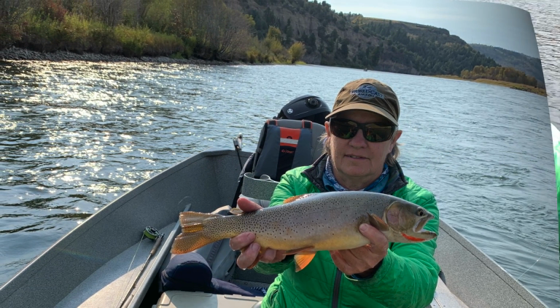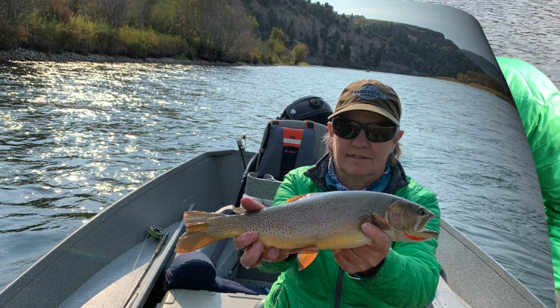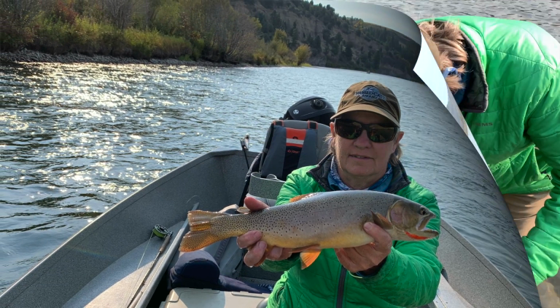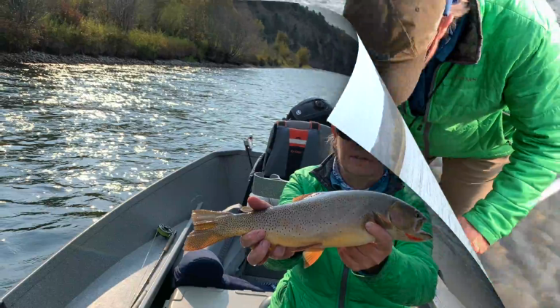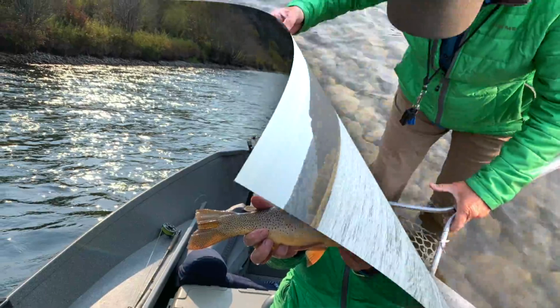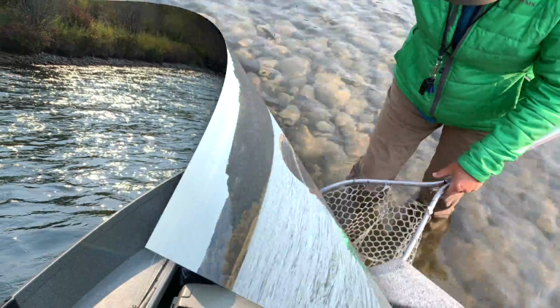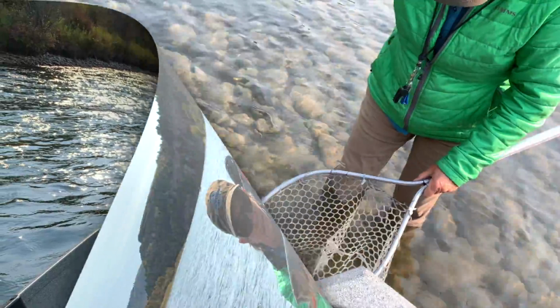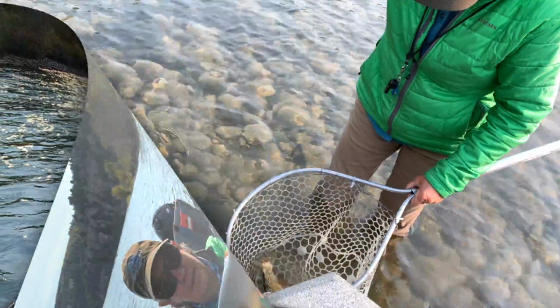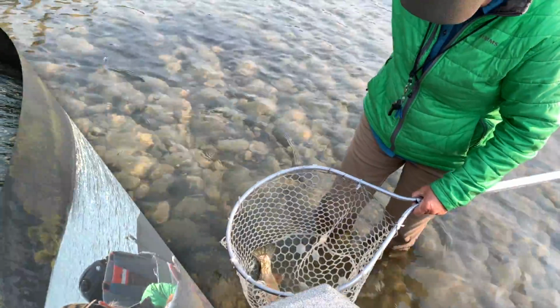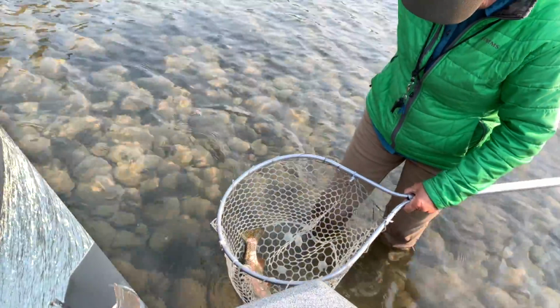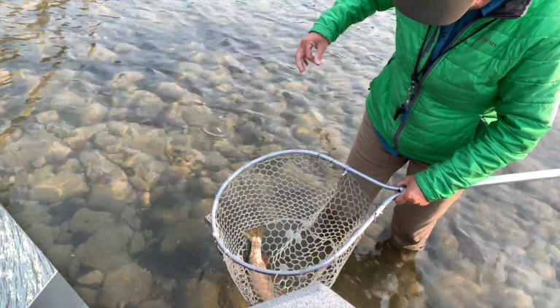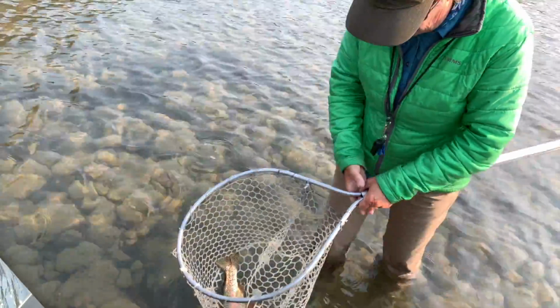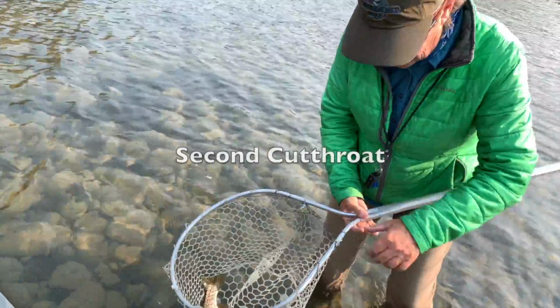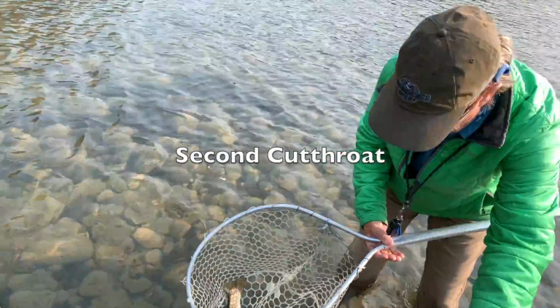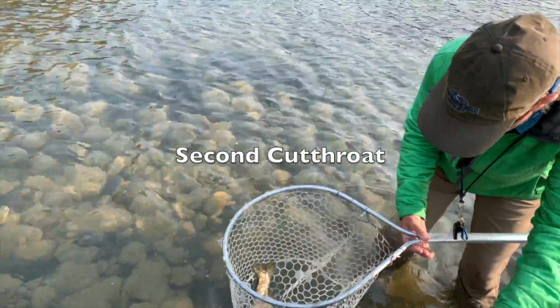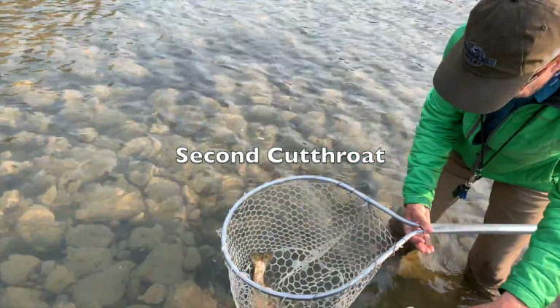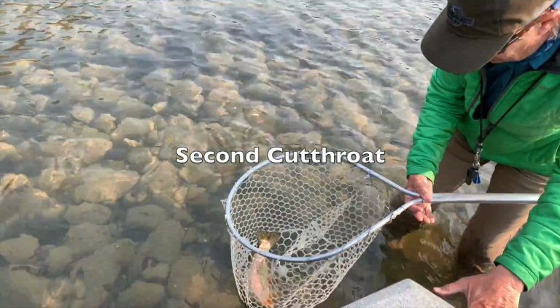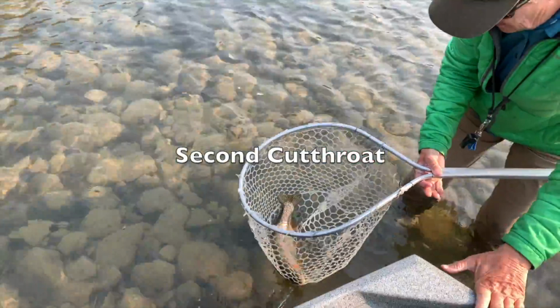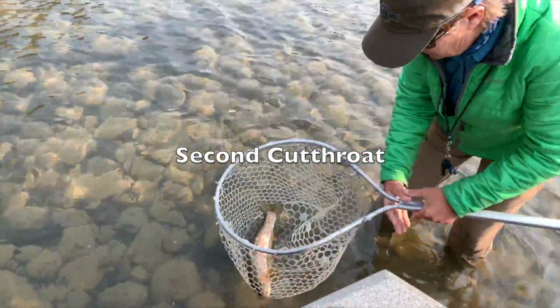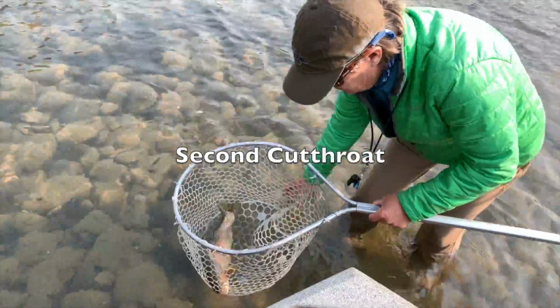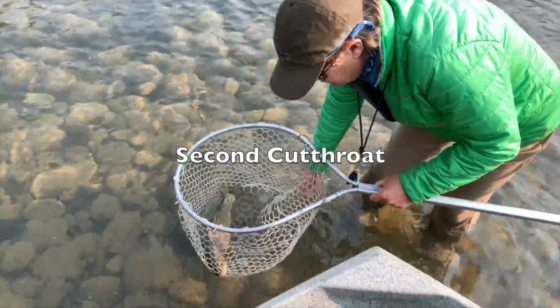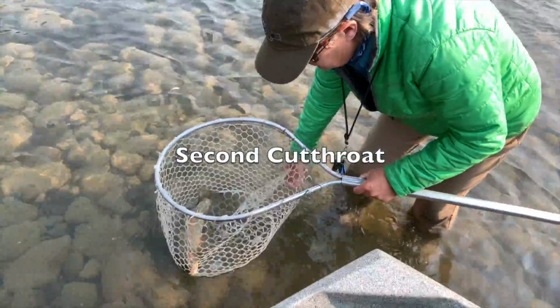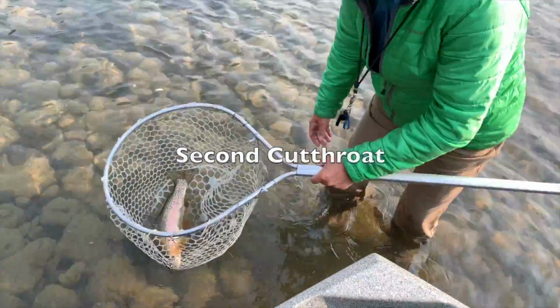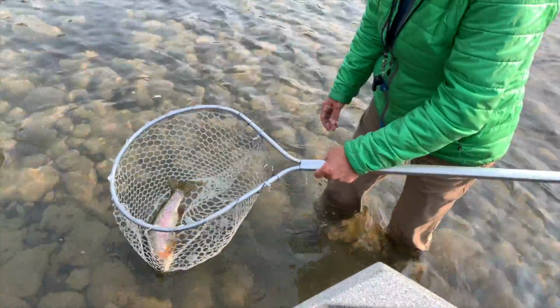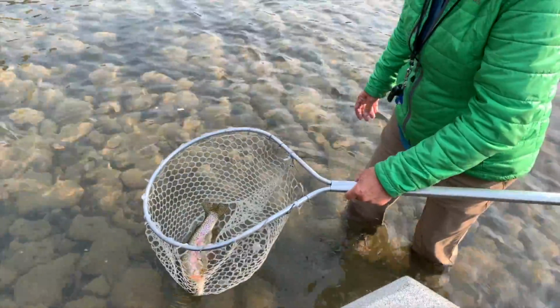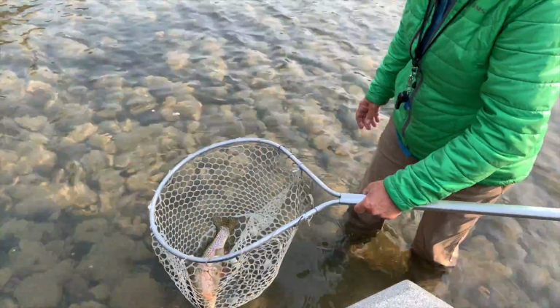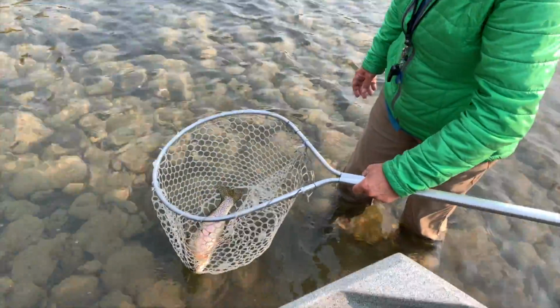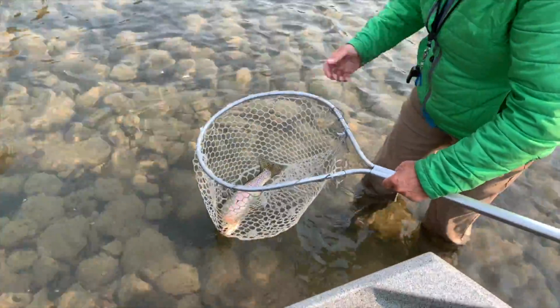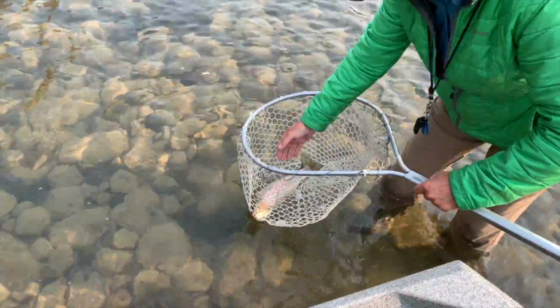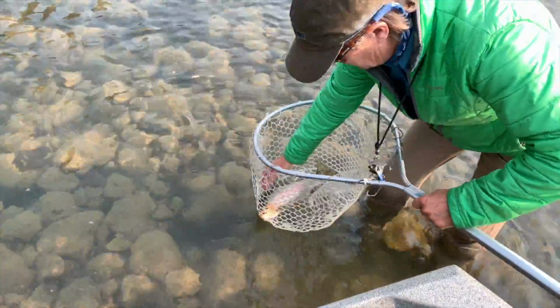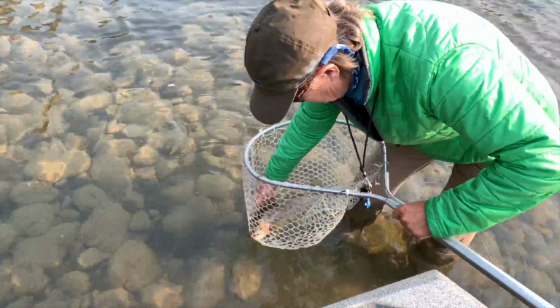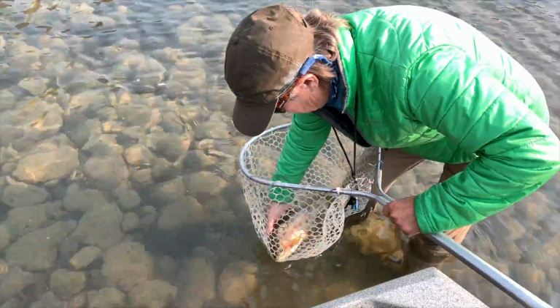Okay Brenda, tell me about the fish. Probably about a 16 inch cut foam, nice fatty, beautiful colors. It looks like he's been caught before.